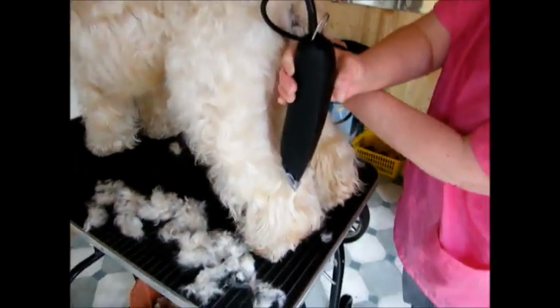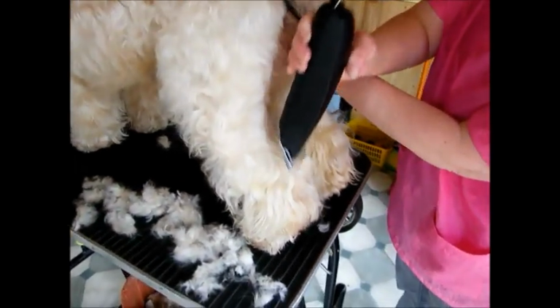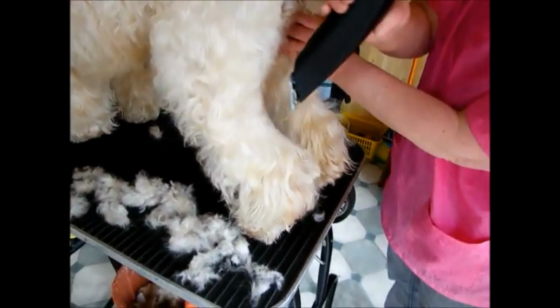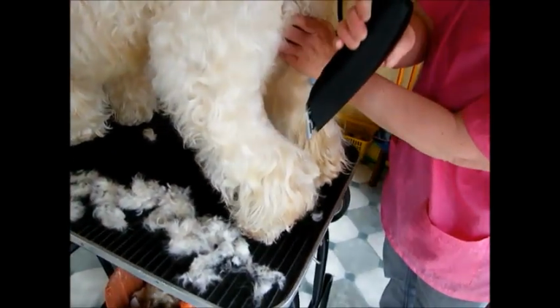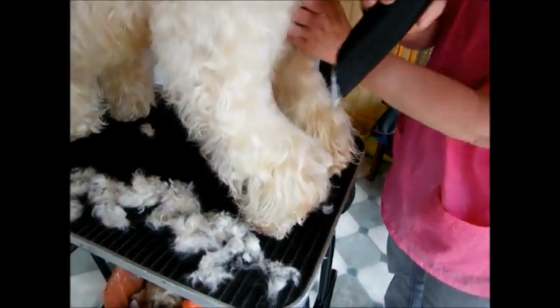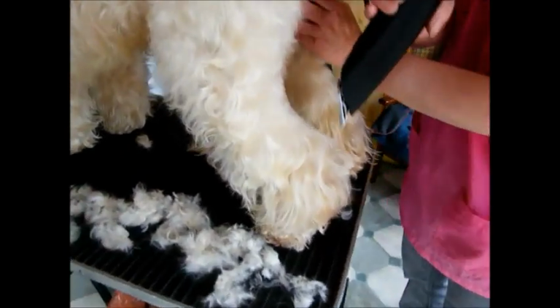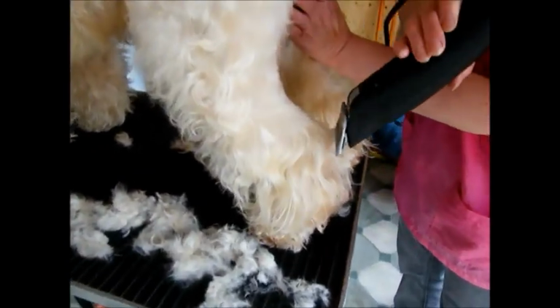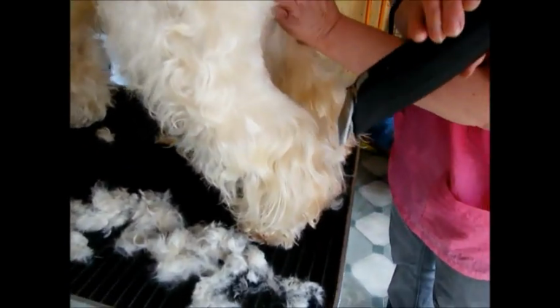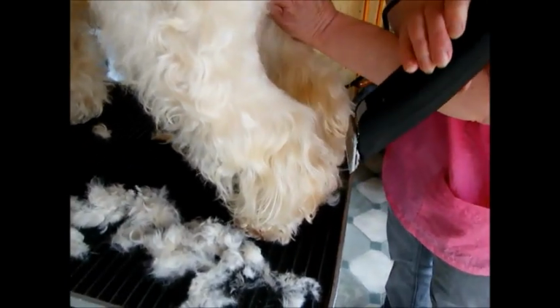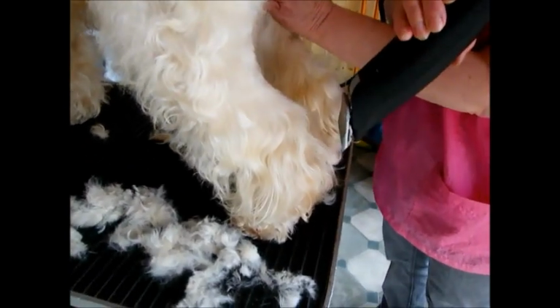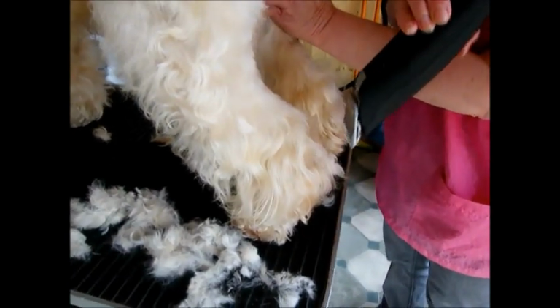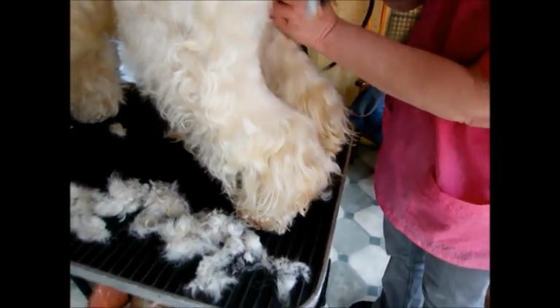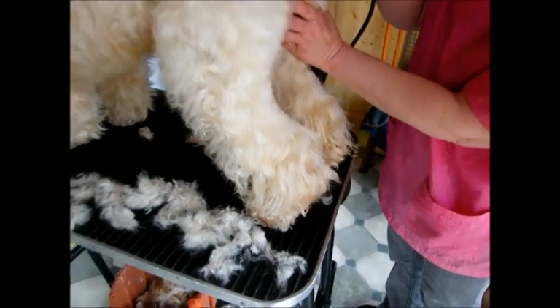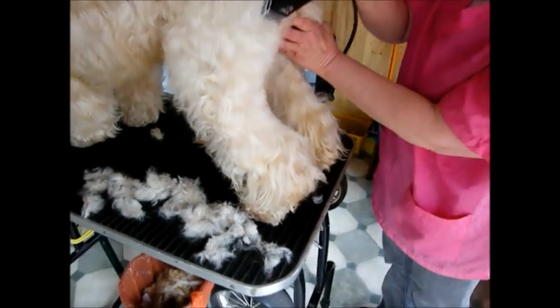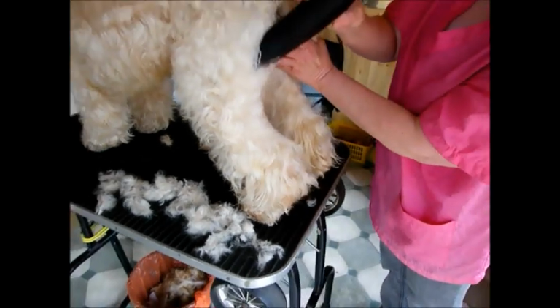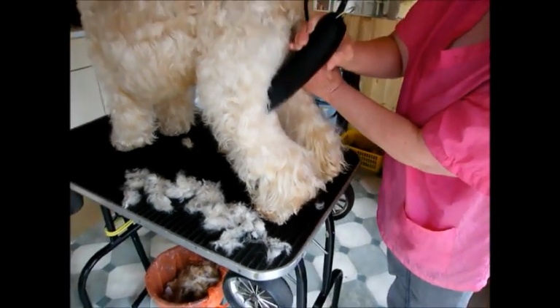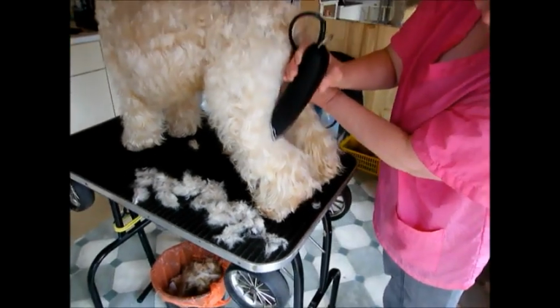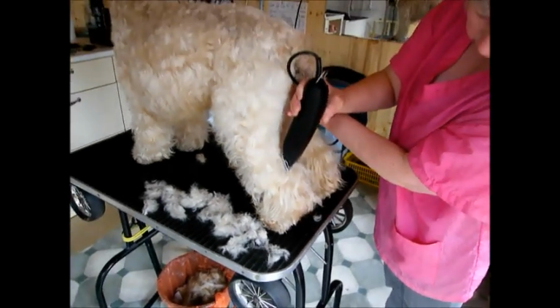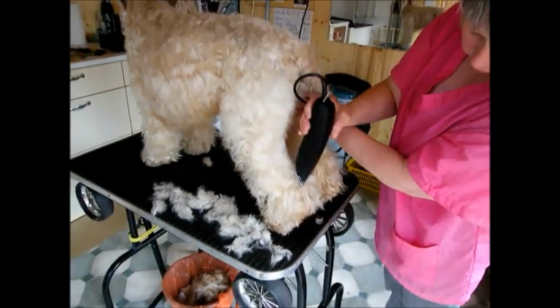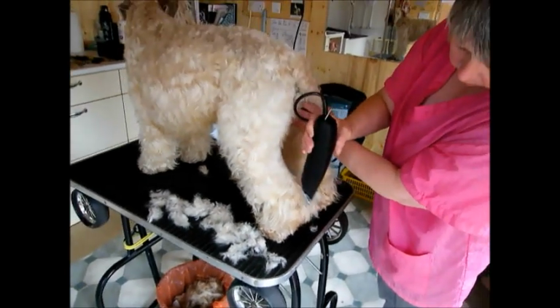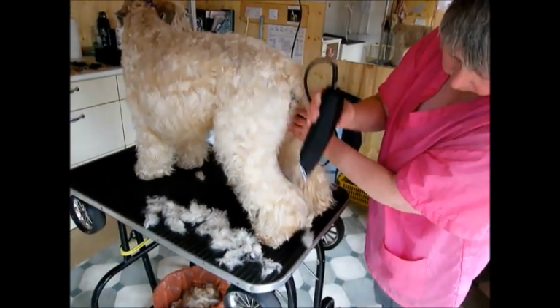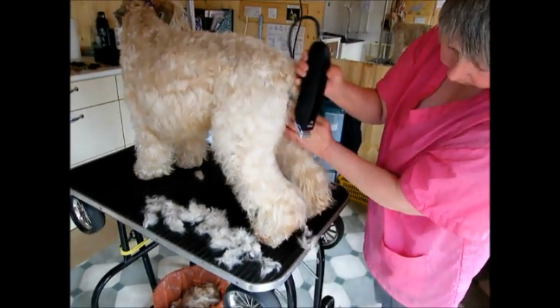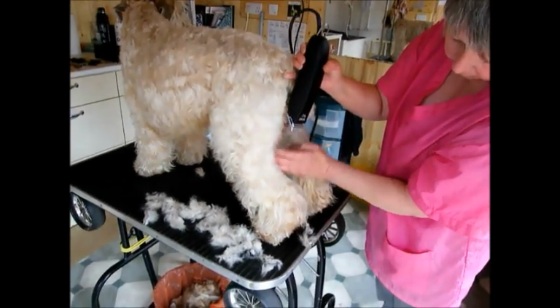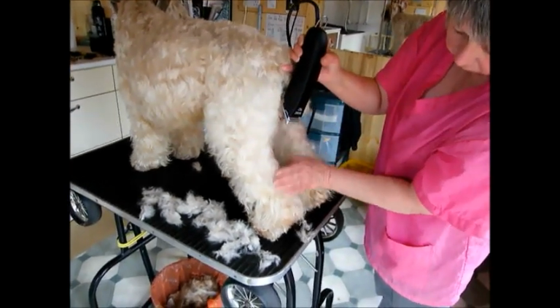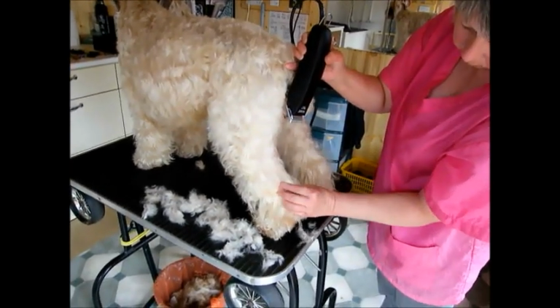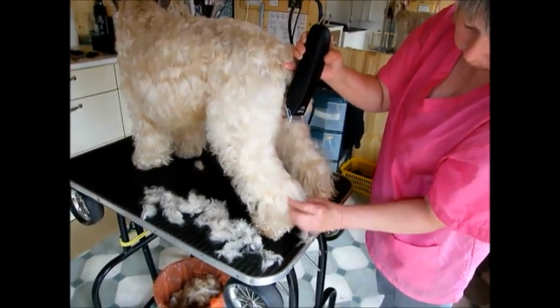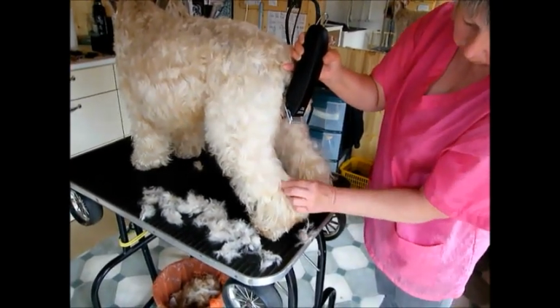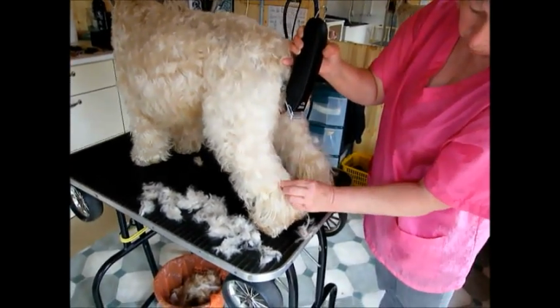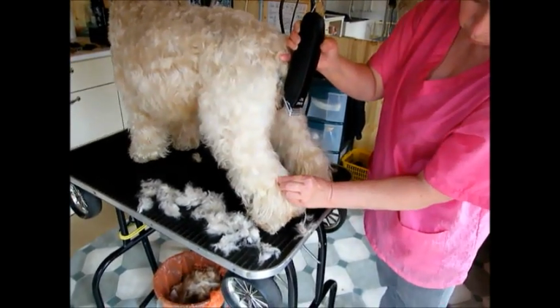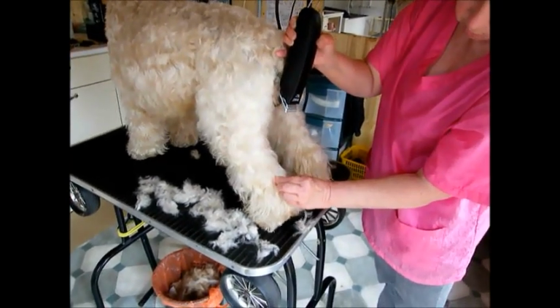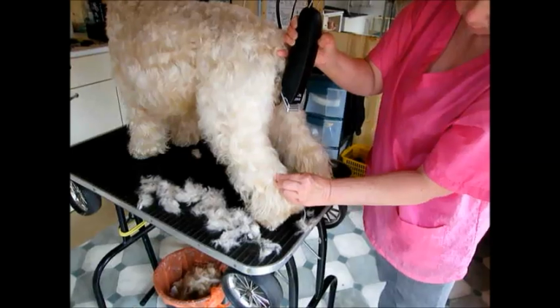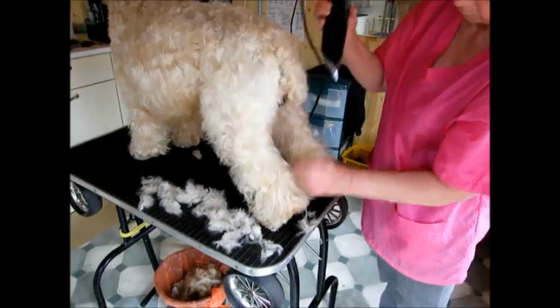Go in as far as the hock if you want to. You can take the hock away, but if you're showing your dog, do not go any further than the hock, which is here.